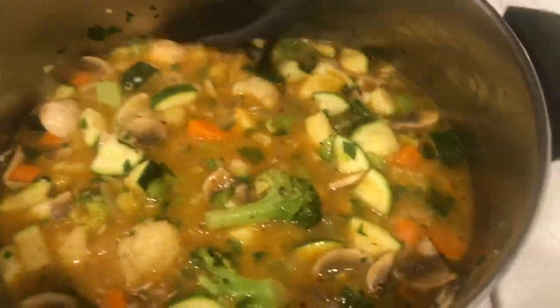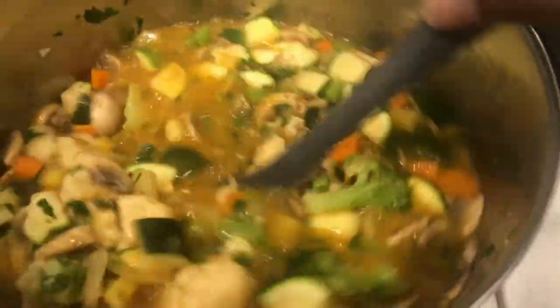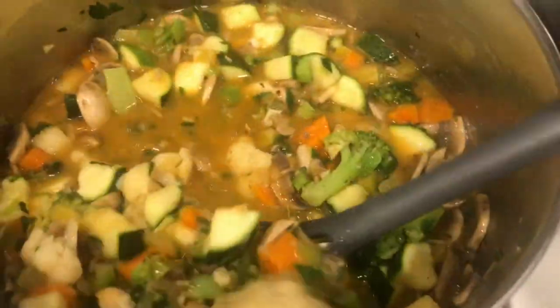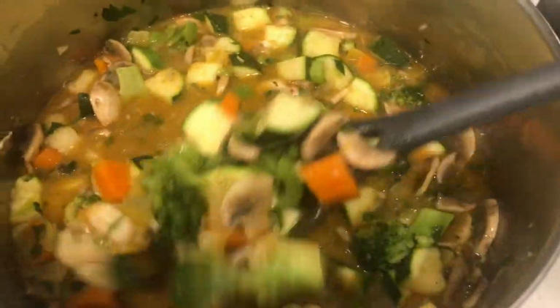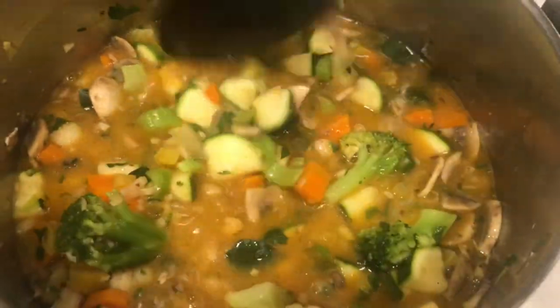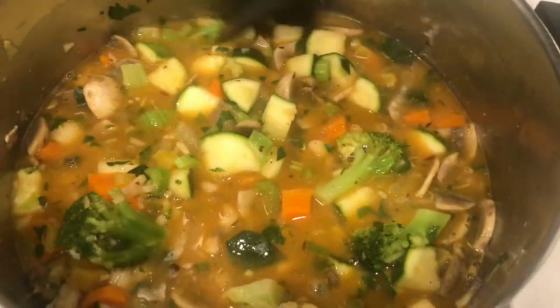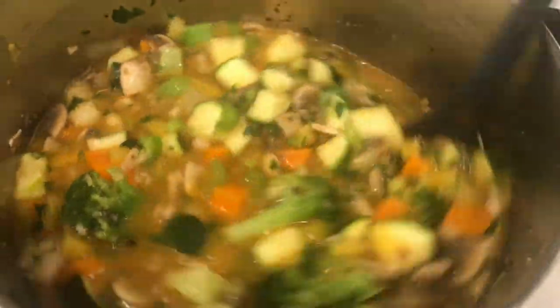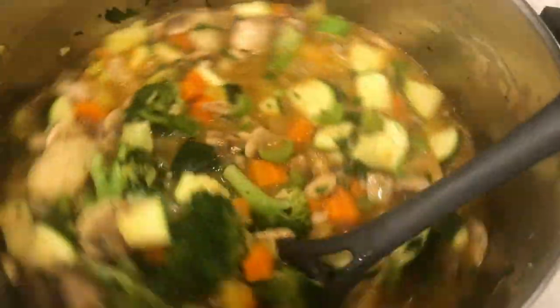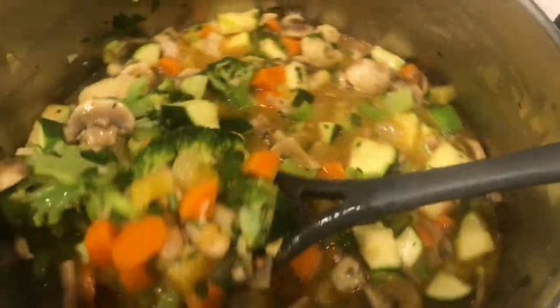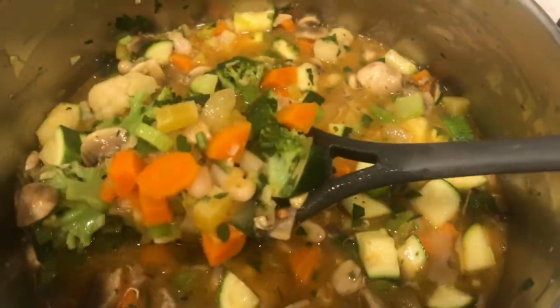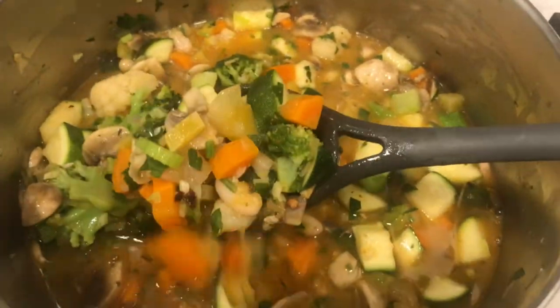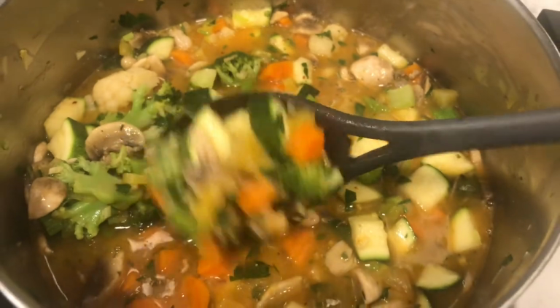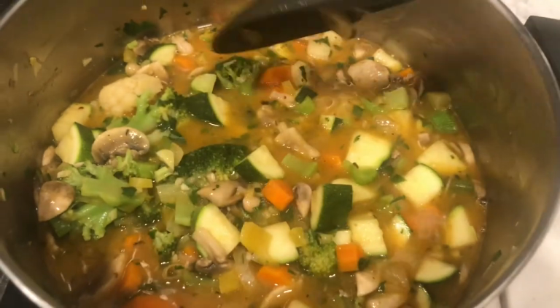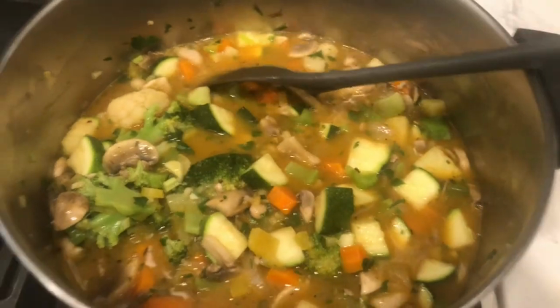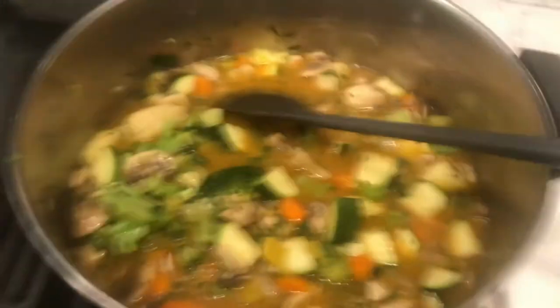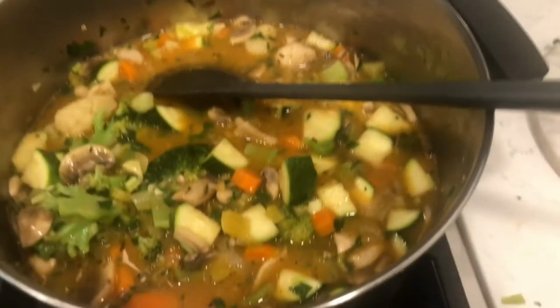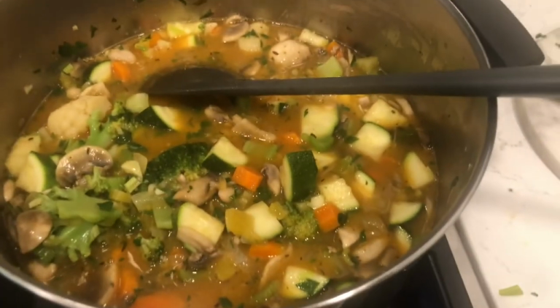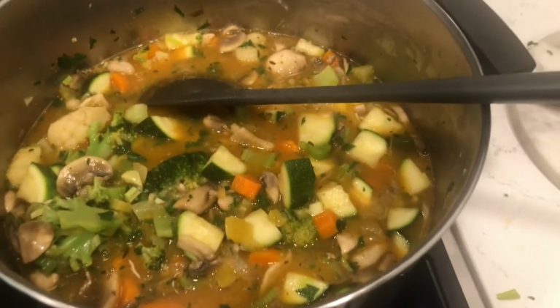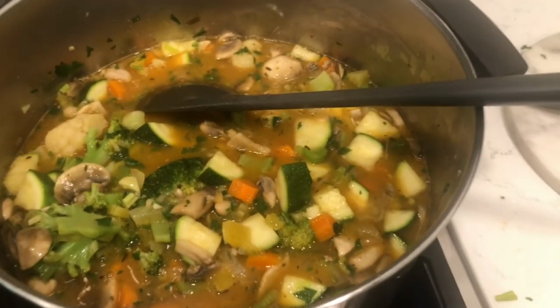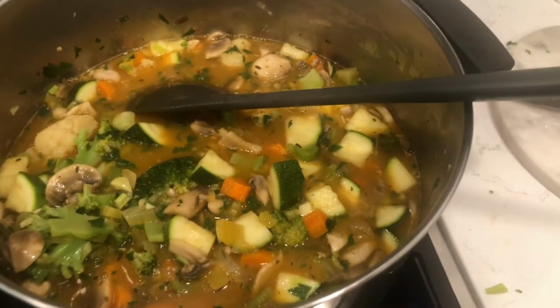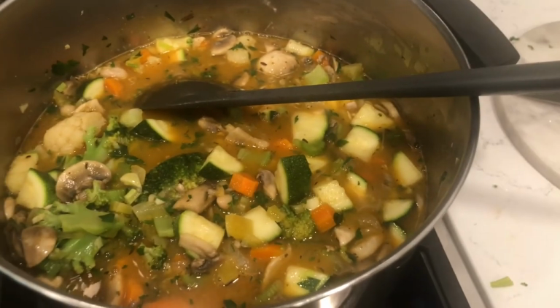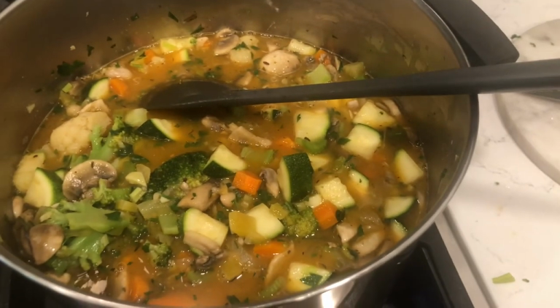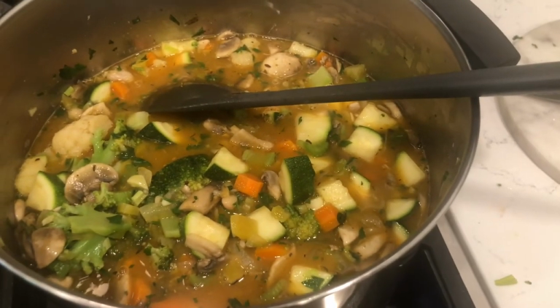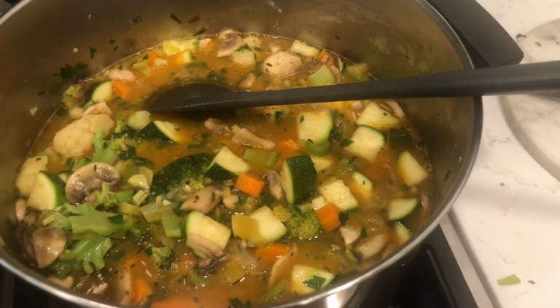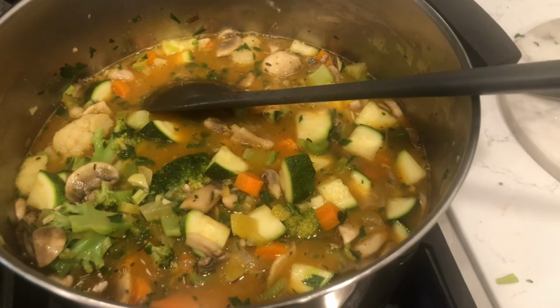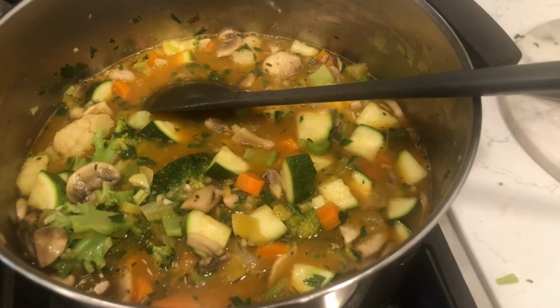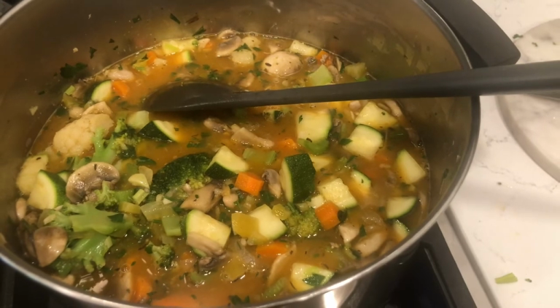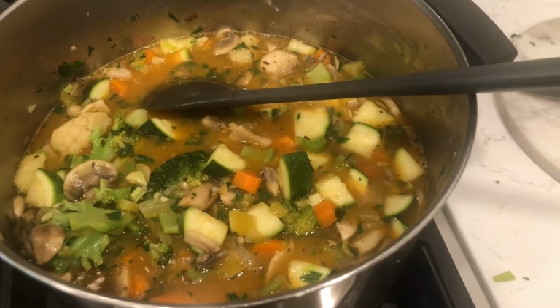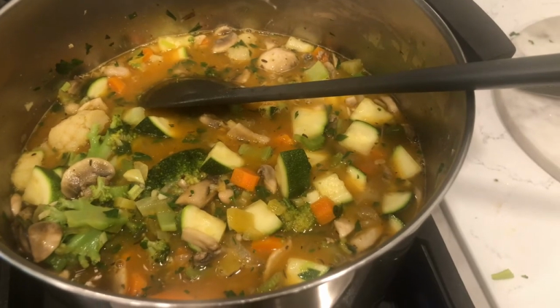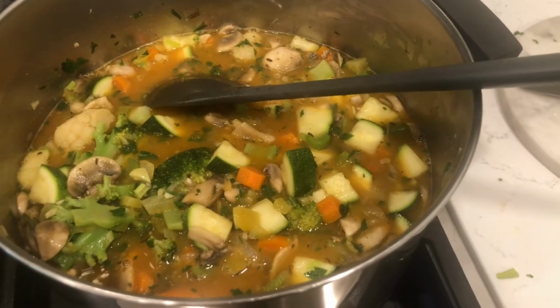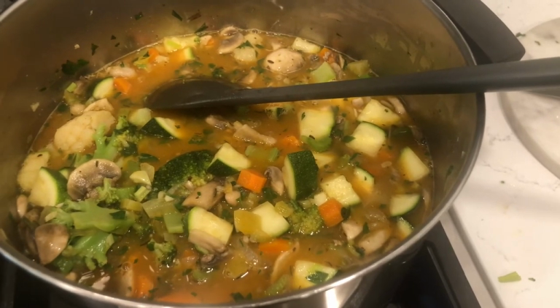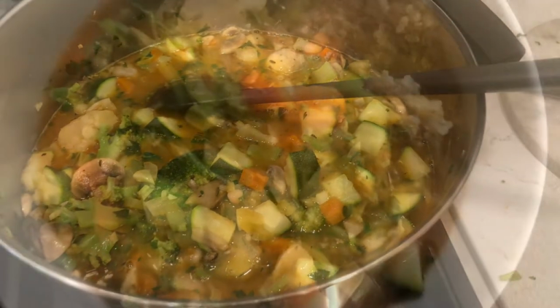Make it yourself! I also chopped up some fresh parsley that I had in the refrigerator. And I'm going to add about two big handfuls of spinach to it as well.